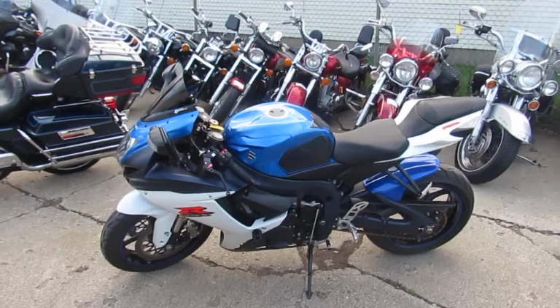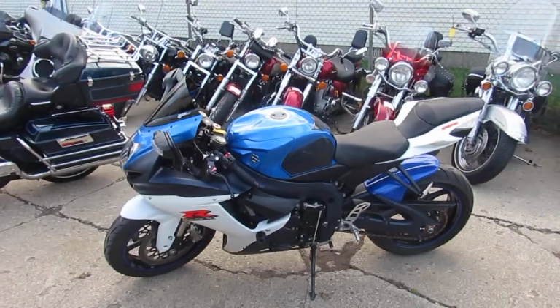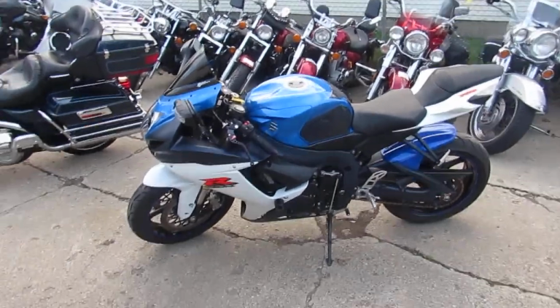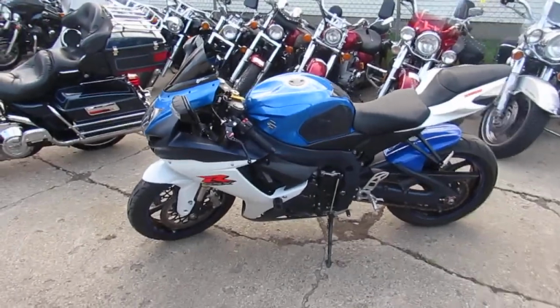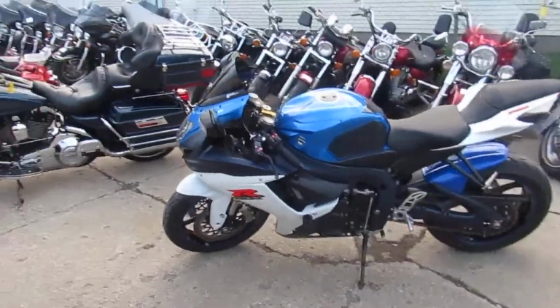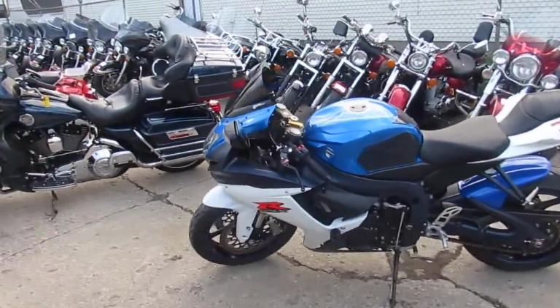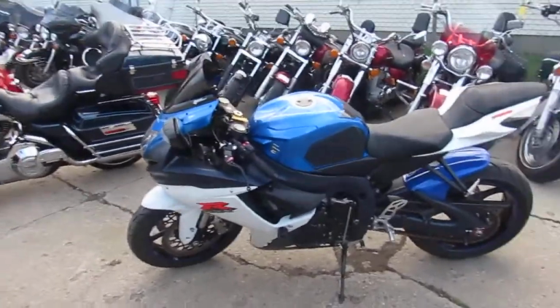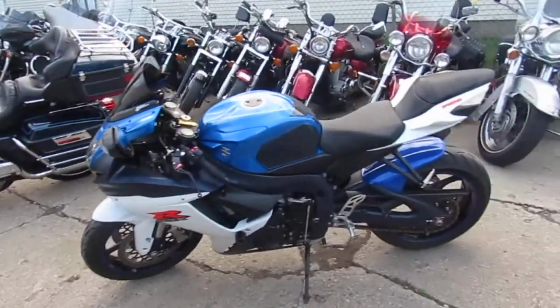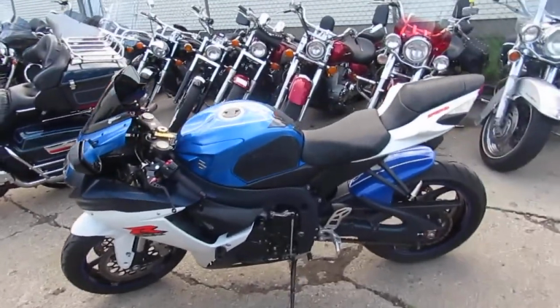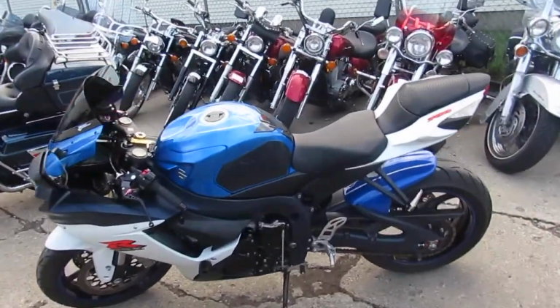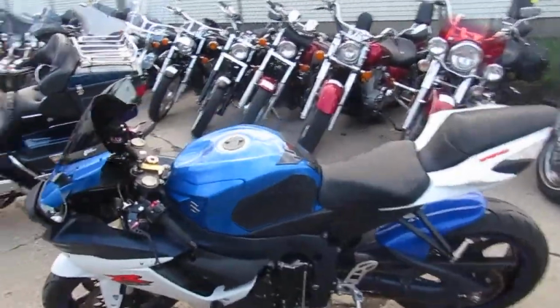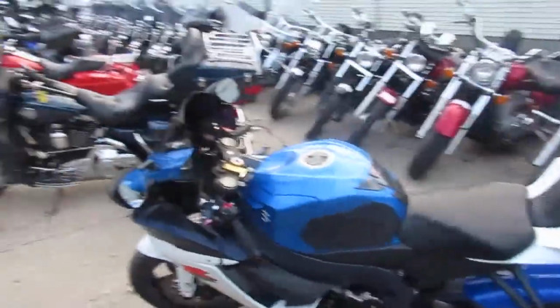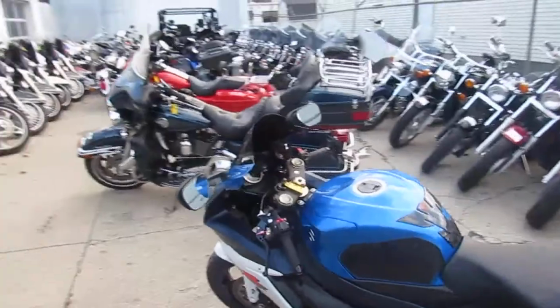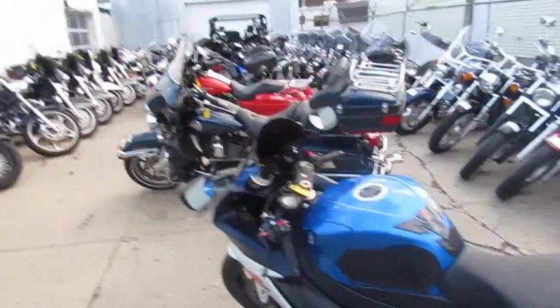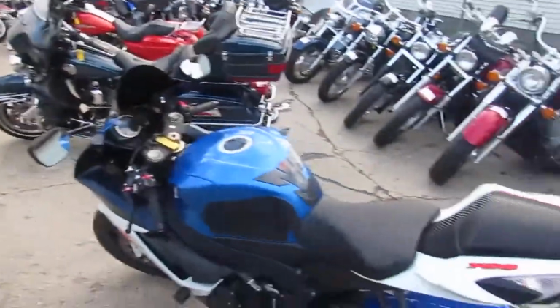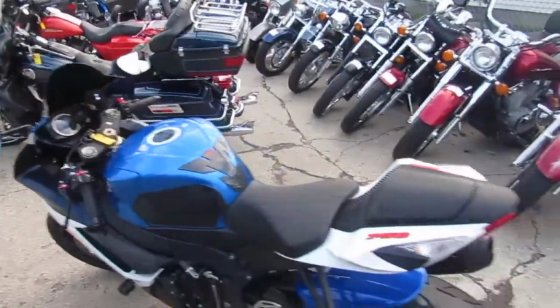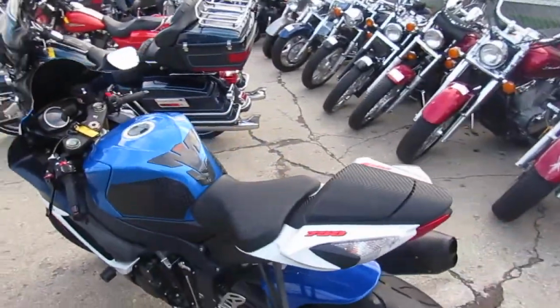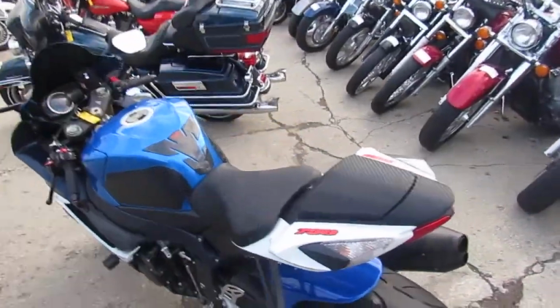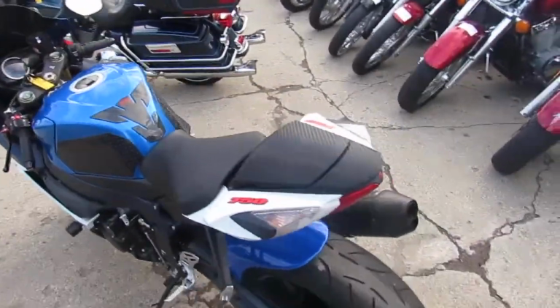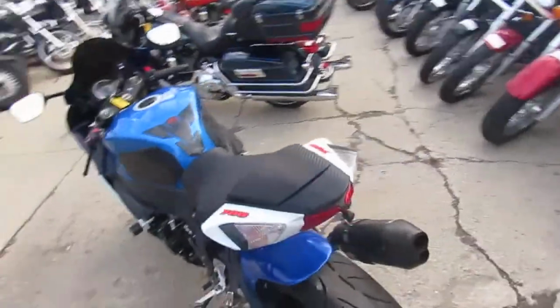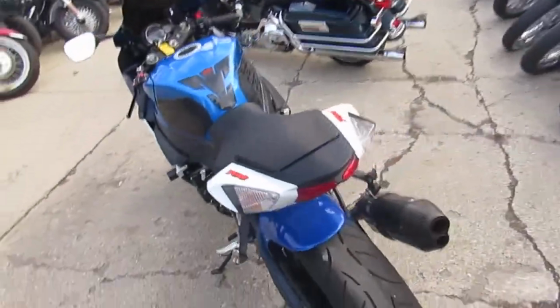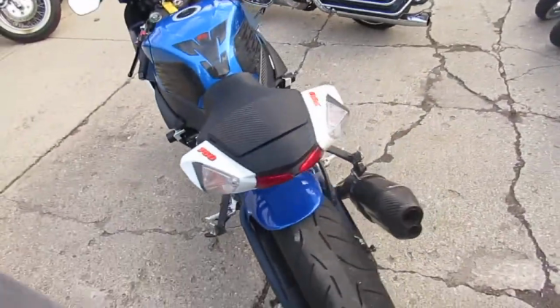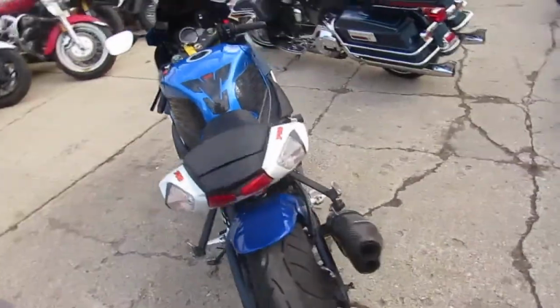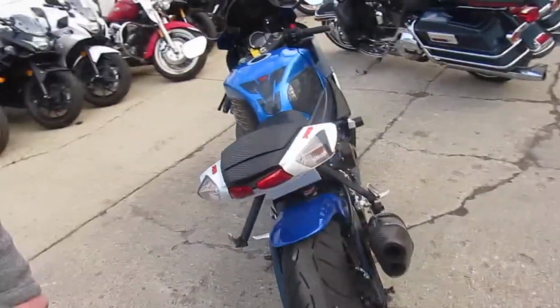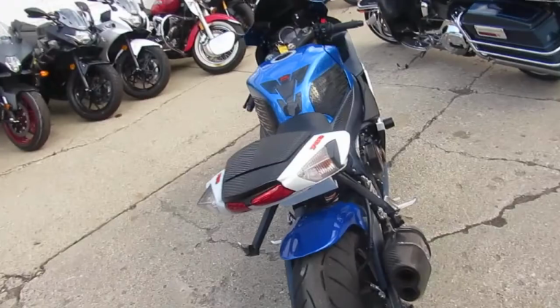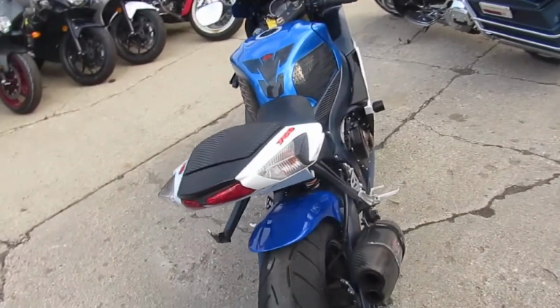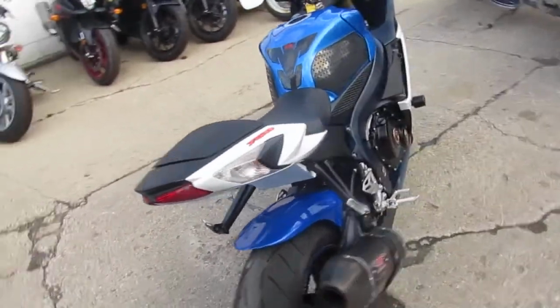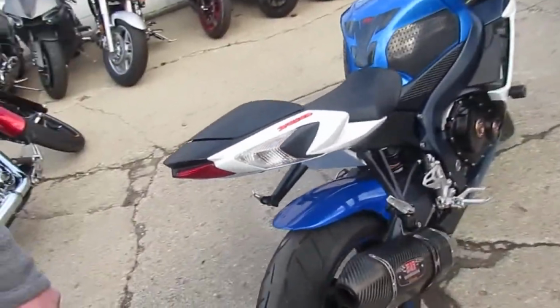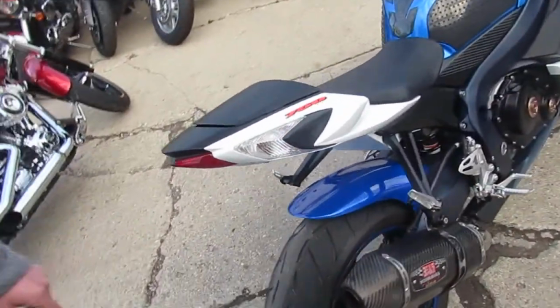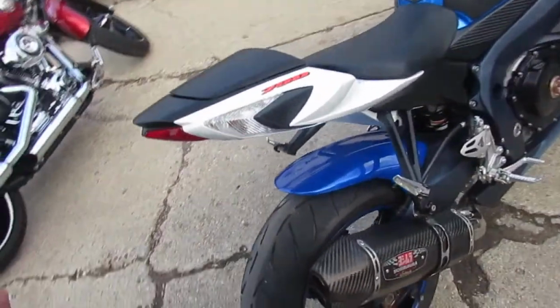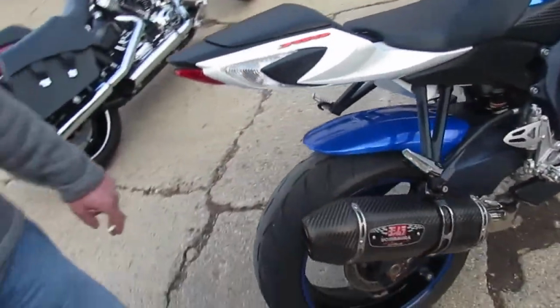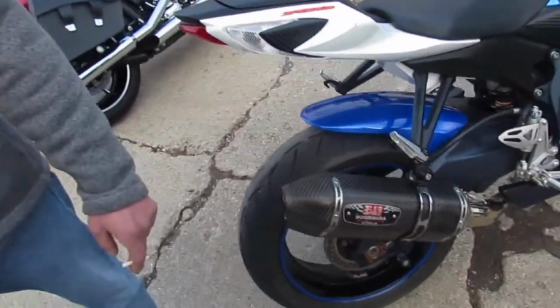Hey, anybody looking for a nice sport bike? We got them here at Approval Power Sports. We've got over 500 used bikes. One we're doing a video on is a 2011 Suzuki Gixxer 750. The bike only has 8,064 miles.